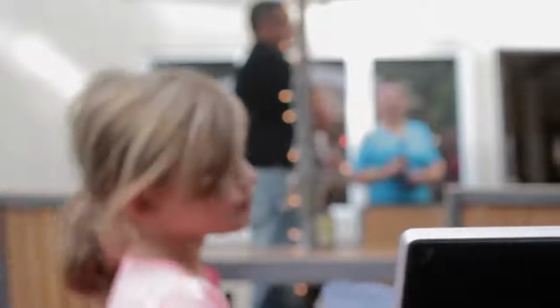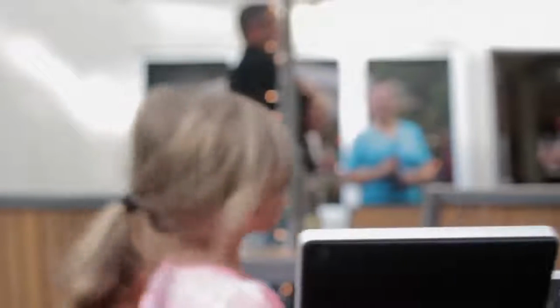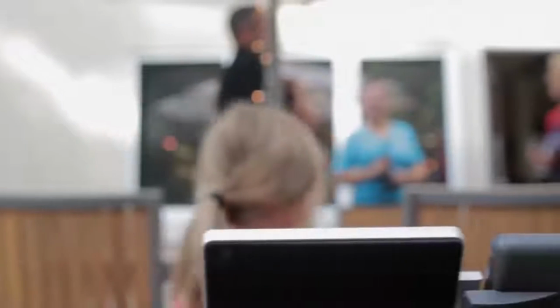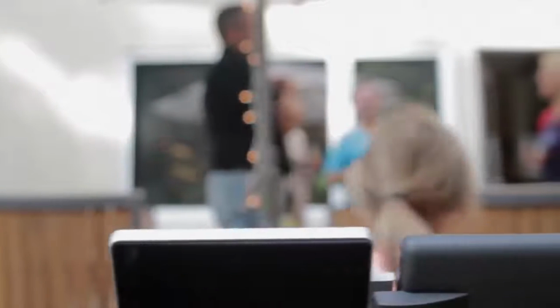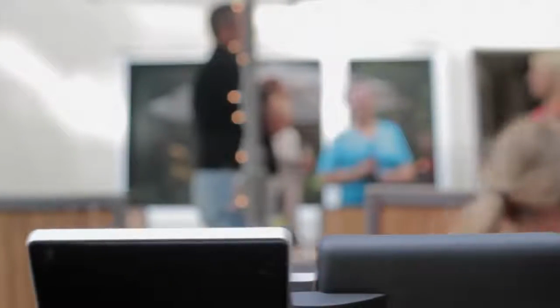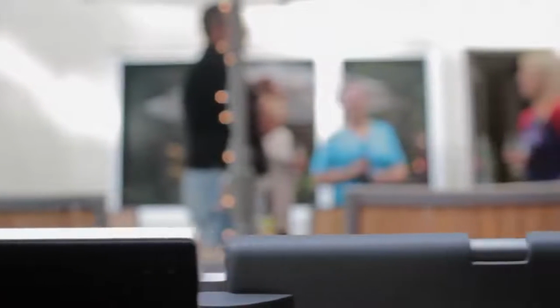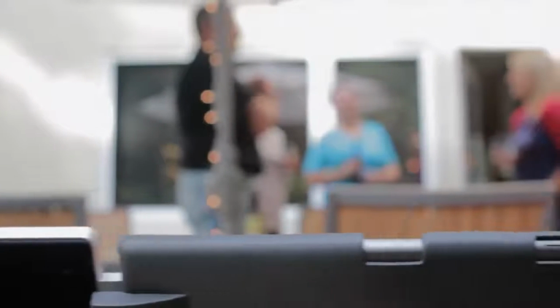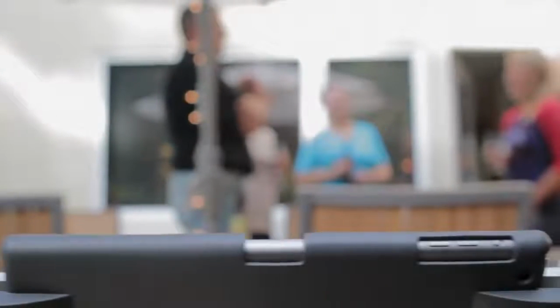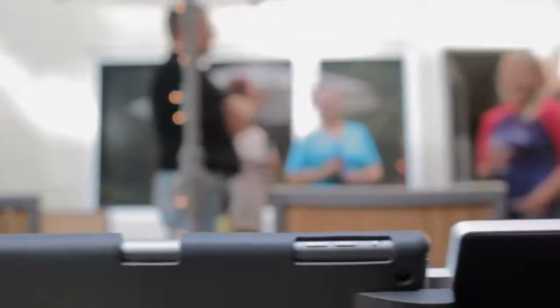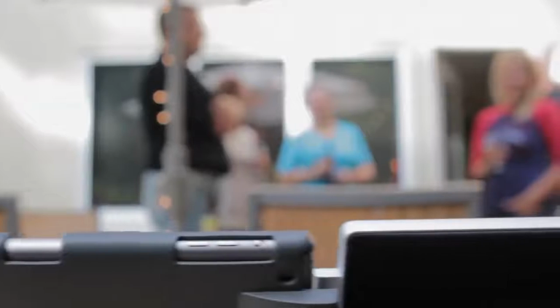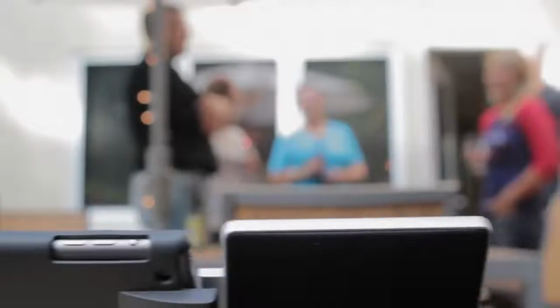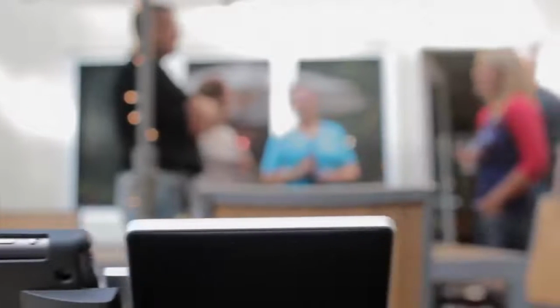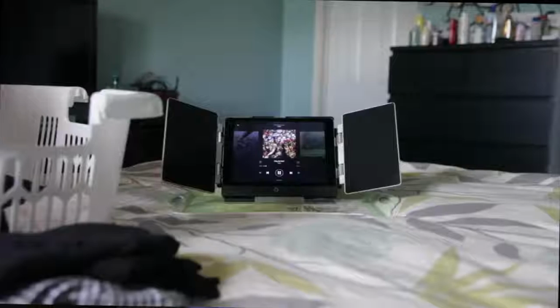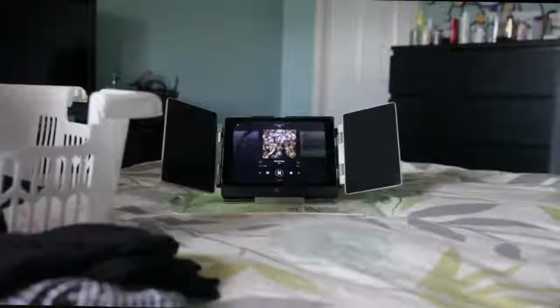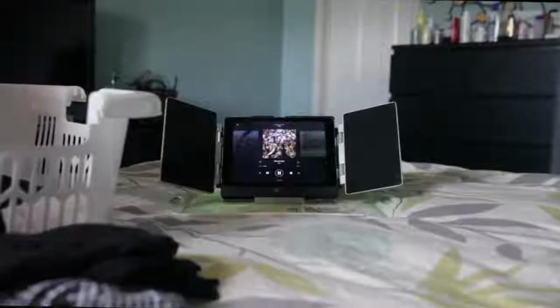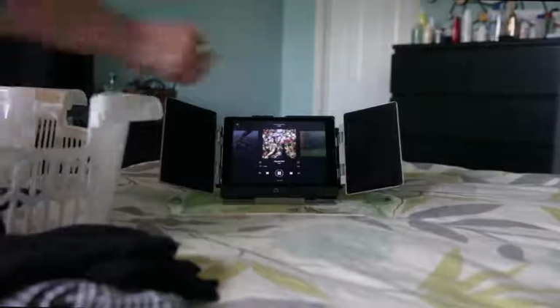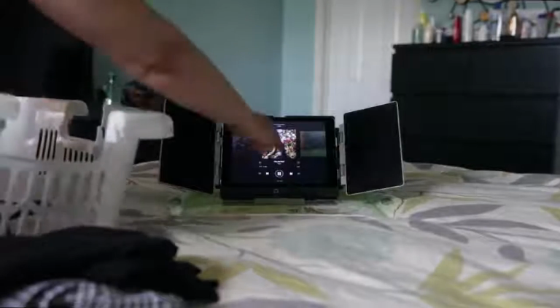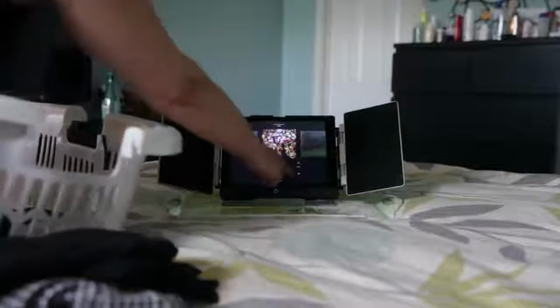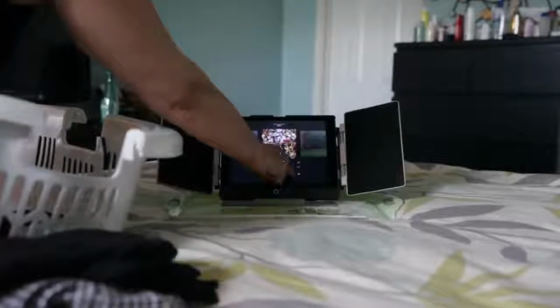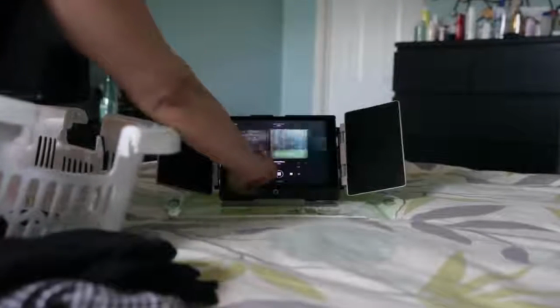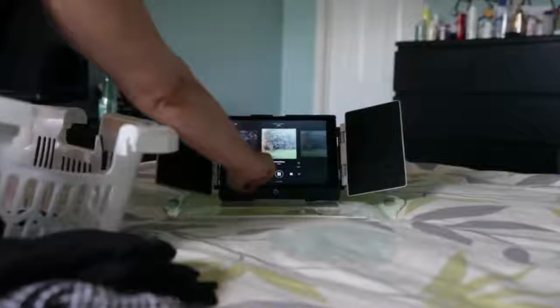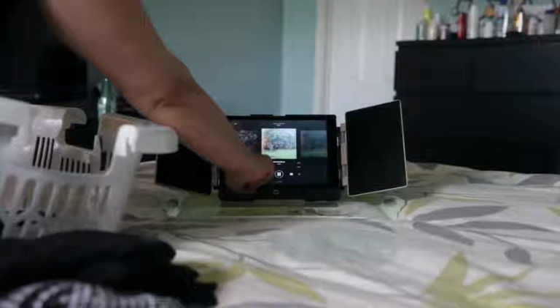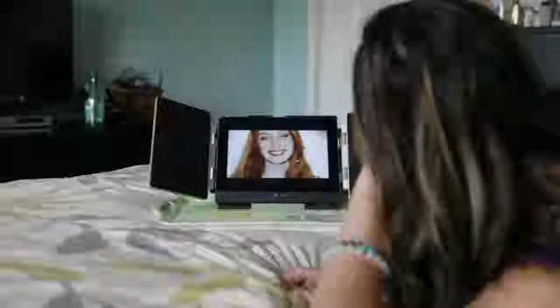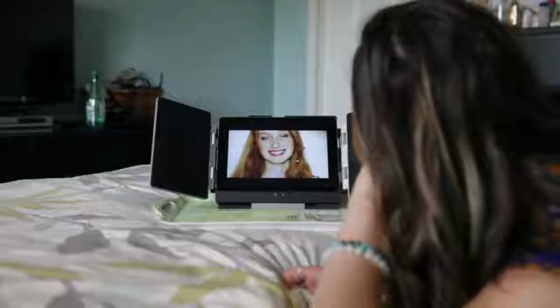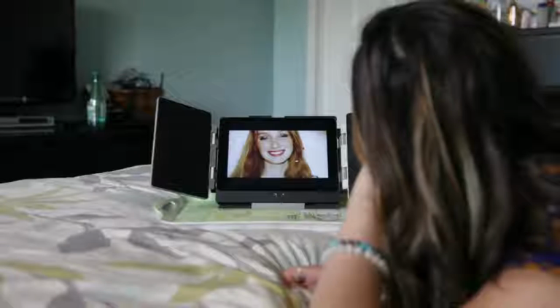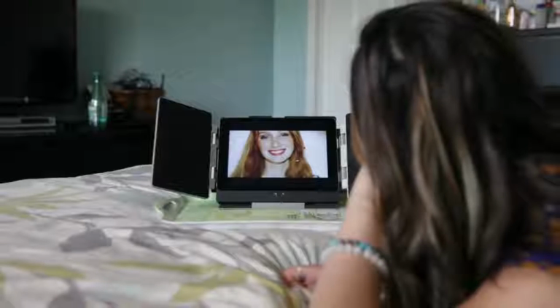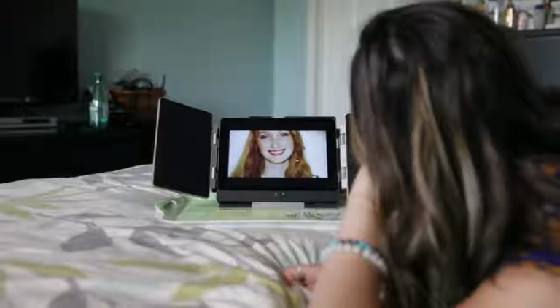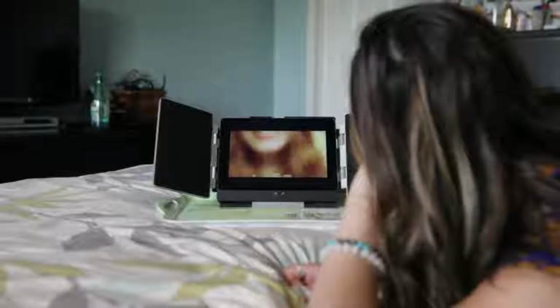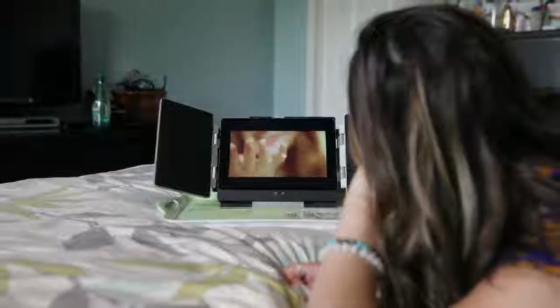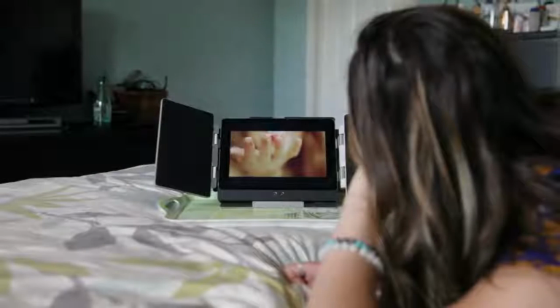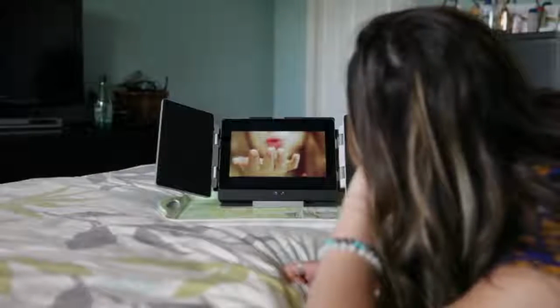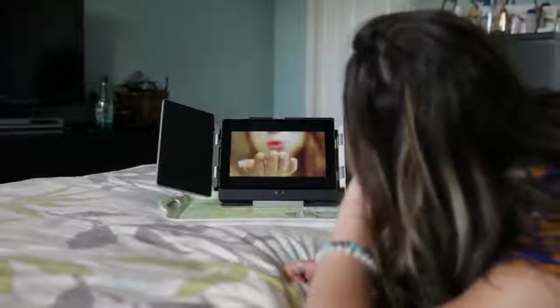AMP brings exceptional audio quality with deeper lows and crisper highs. Unlike other Bluetooth speakers, AMP delivers true stereo sound and spatial imaging. With AMP, your movies and music sound the way they were always meant to be heard.